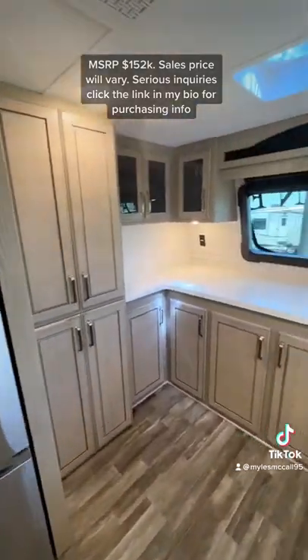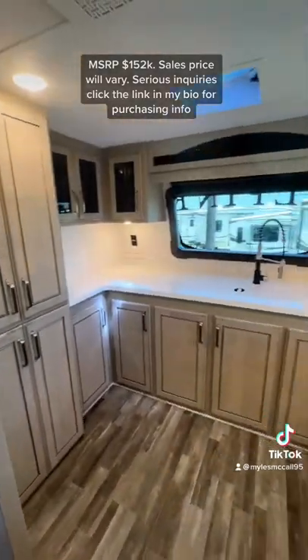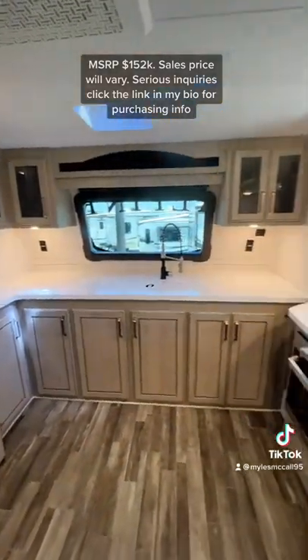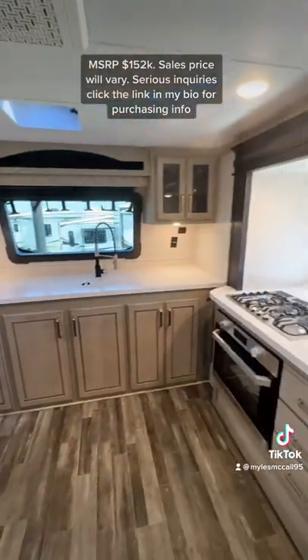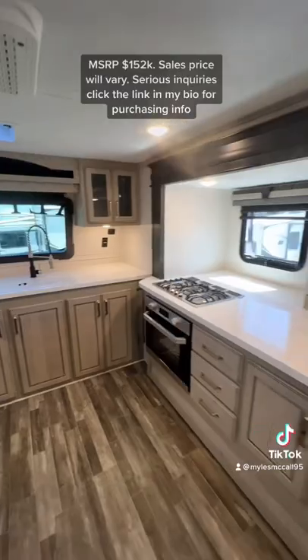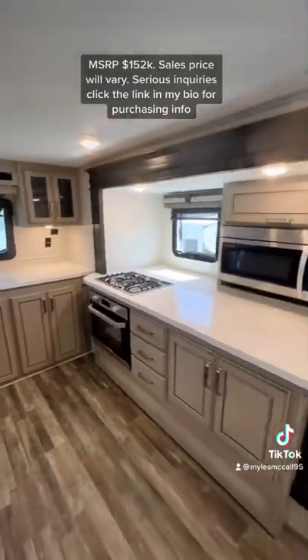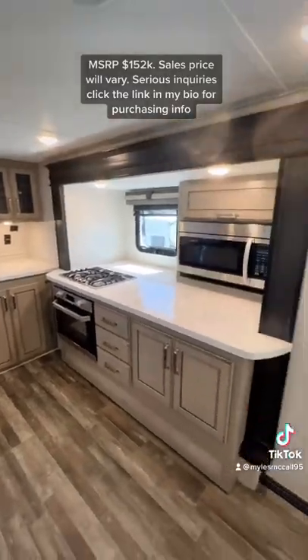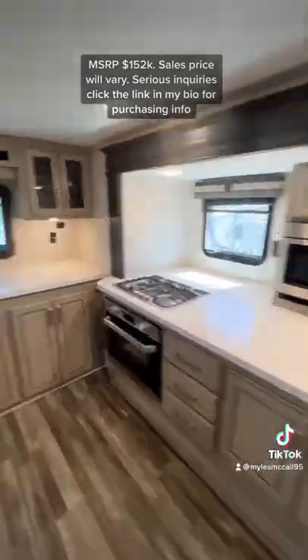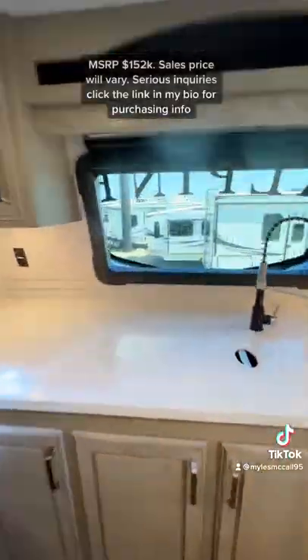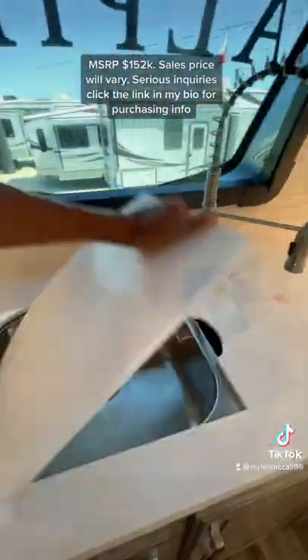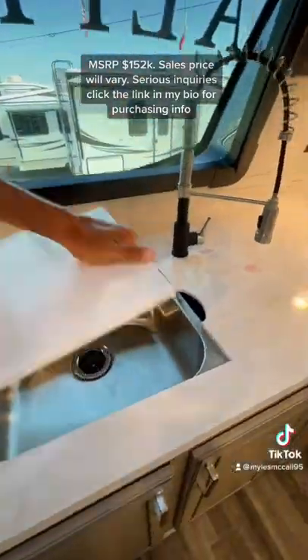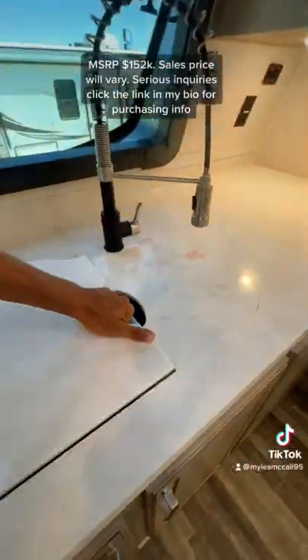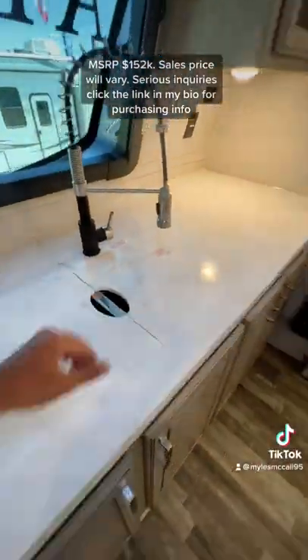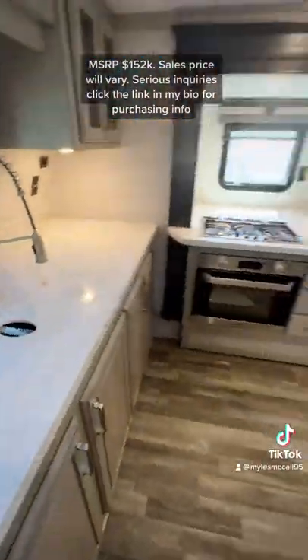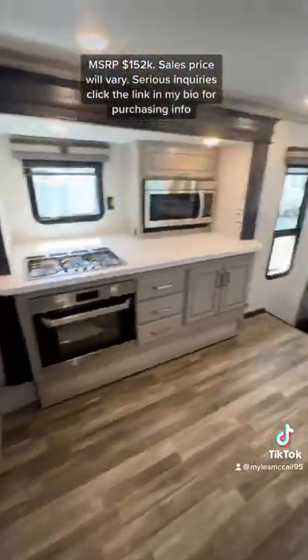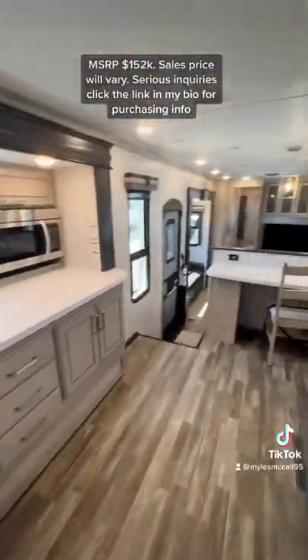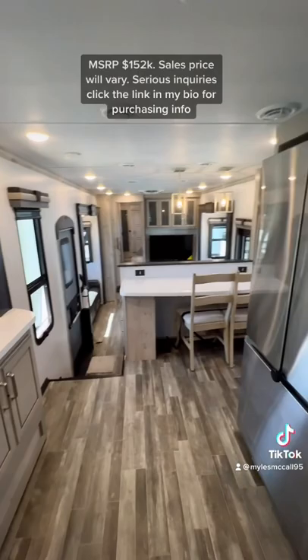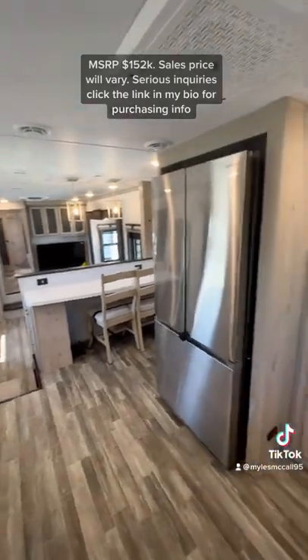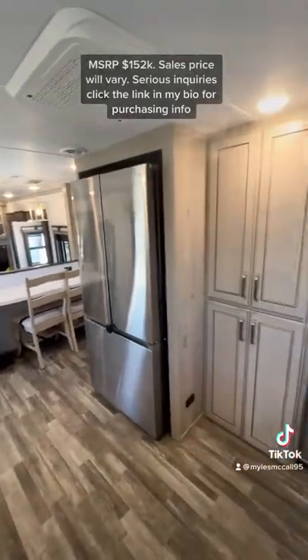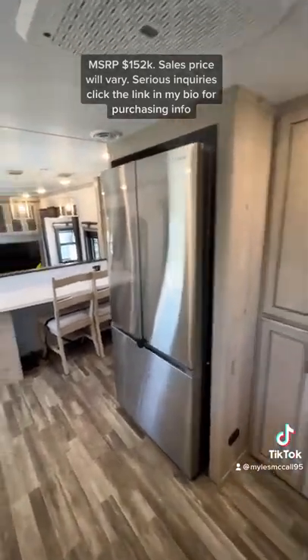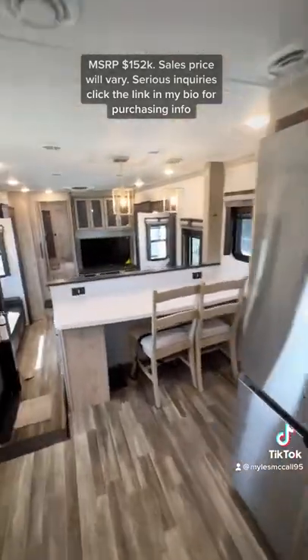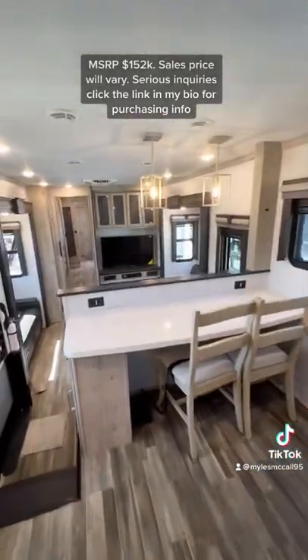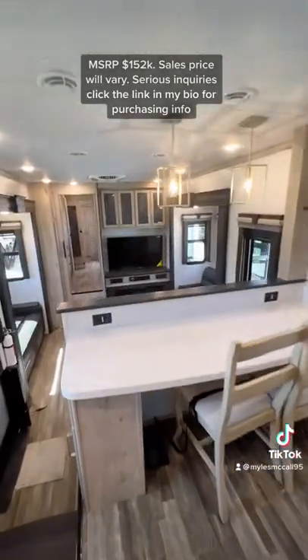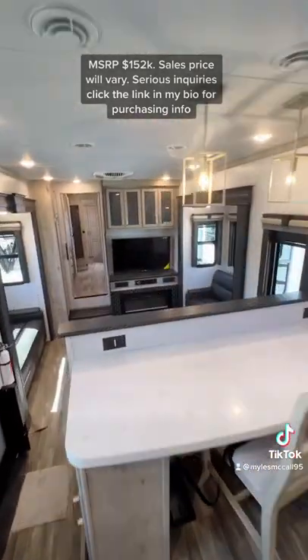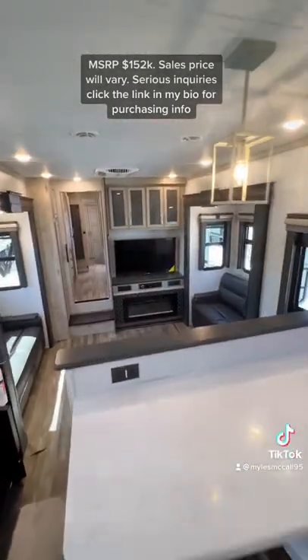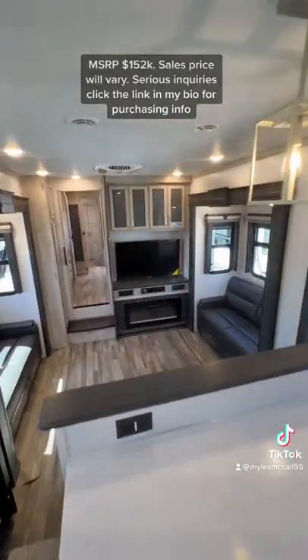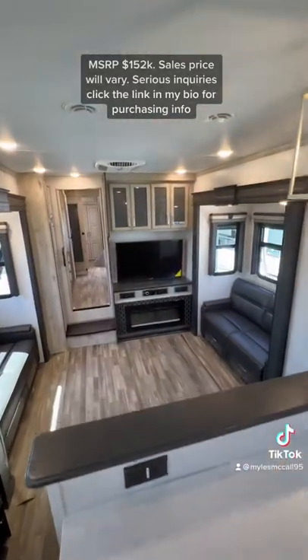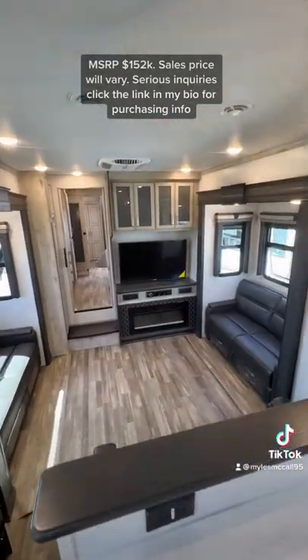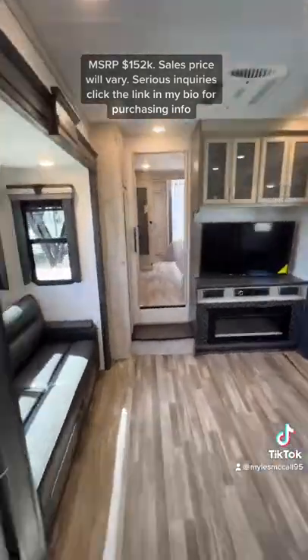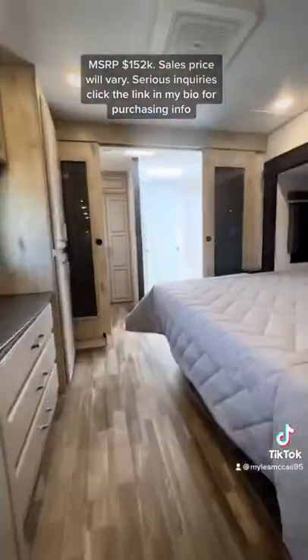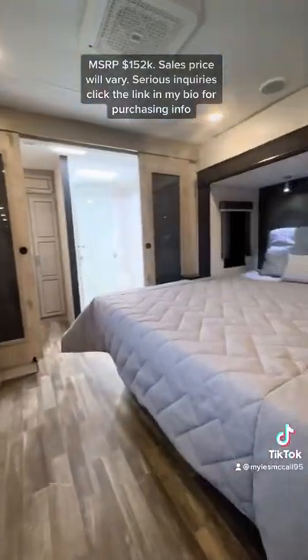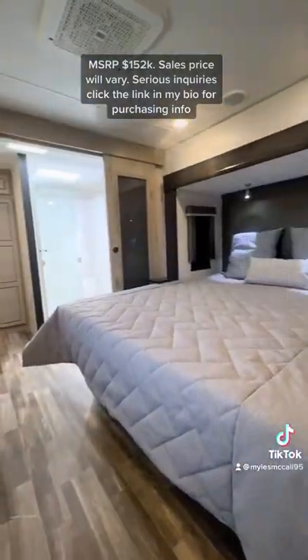Everything coming in that package is absolutely incredible, all standard, and then you have this massive kitchen in this floor plan here that gives you so much space in the kitchen area. Nice seating space too overlooking your living area. In the living area both sofas will make out to beds as well.